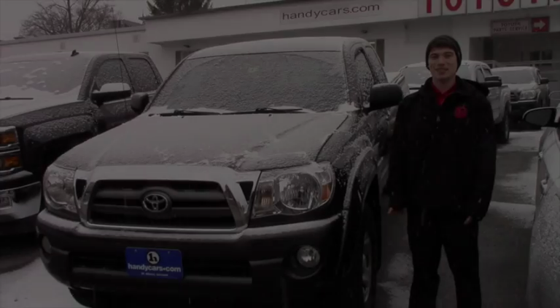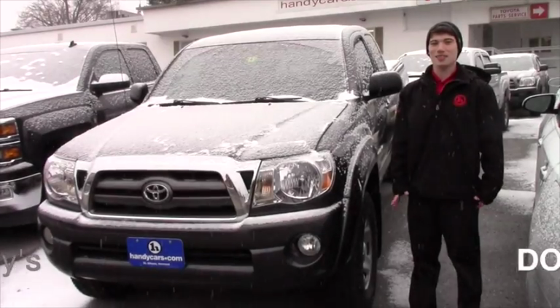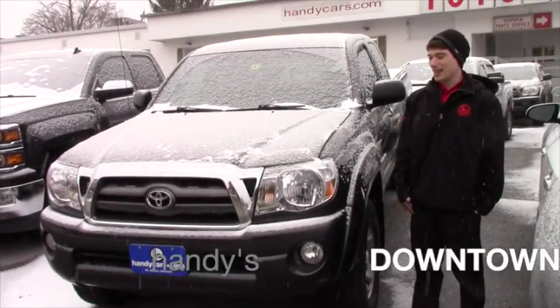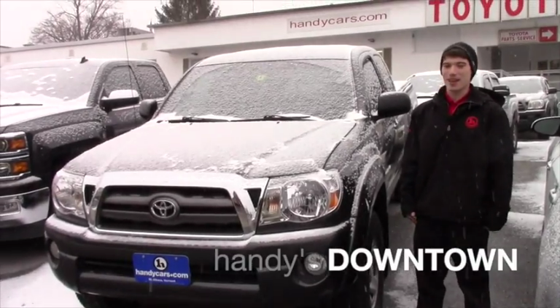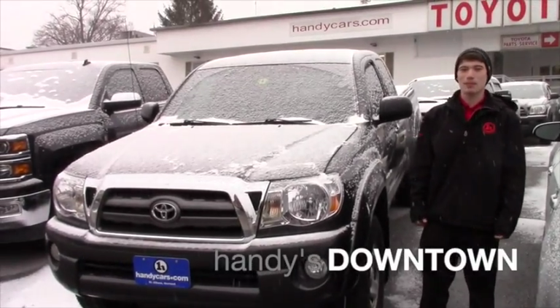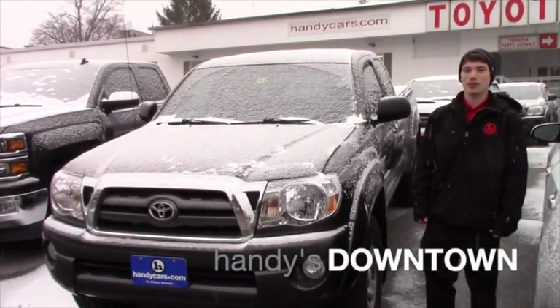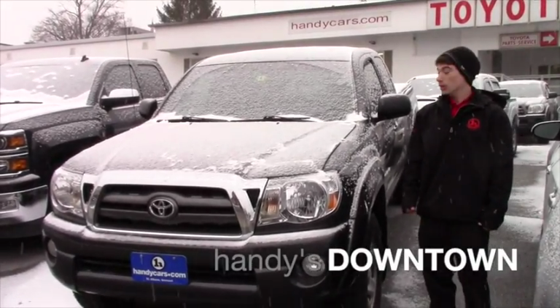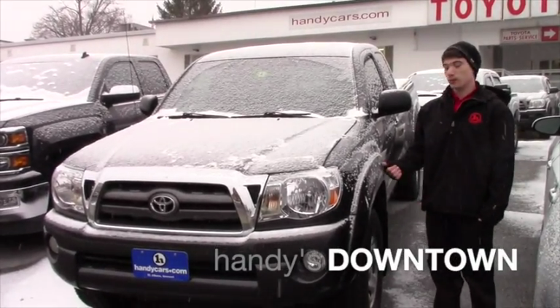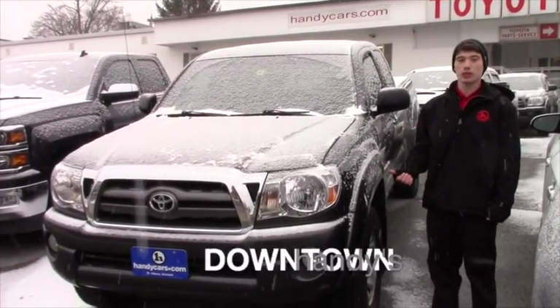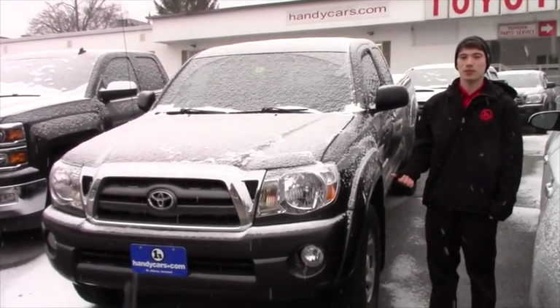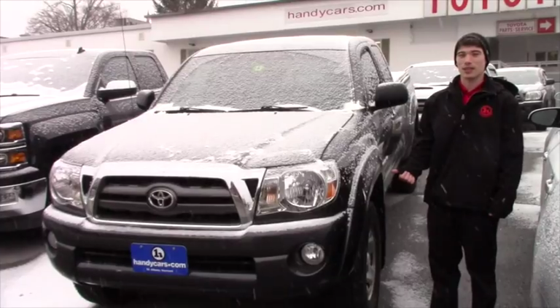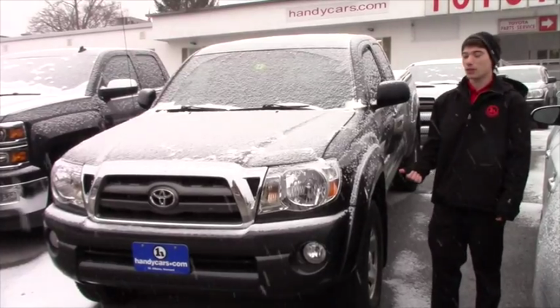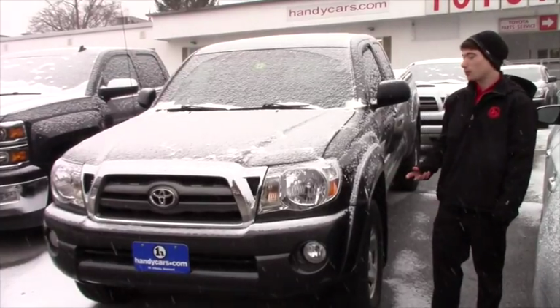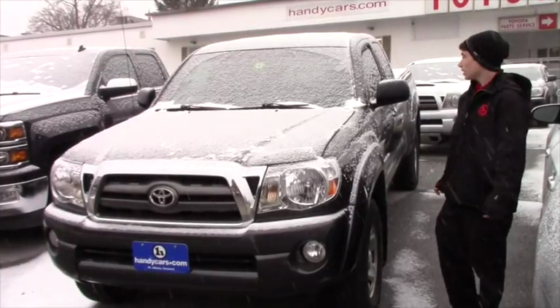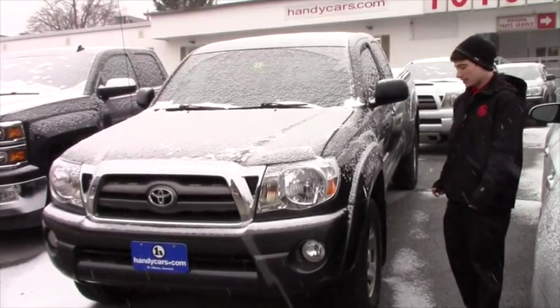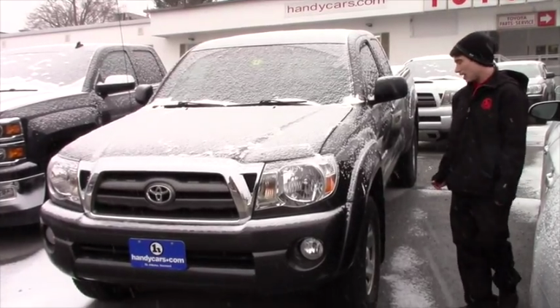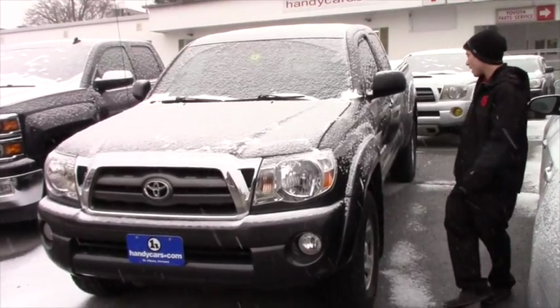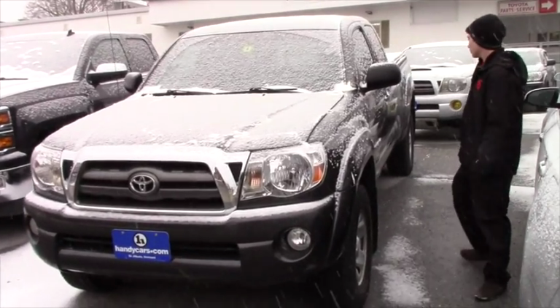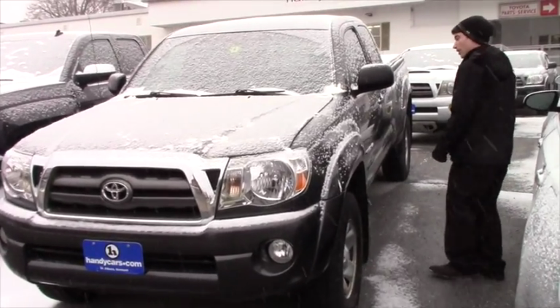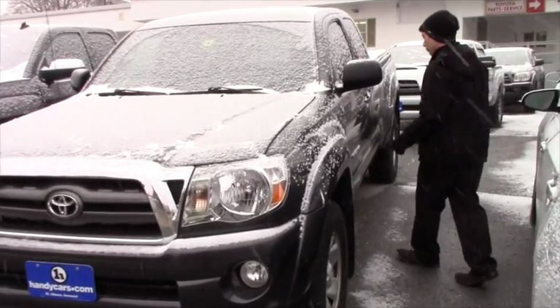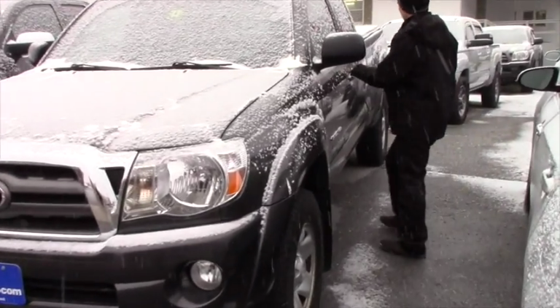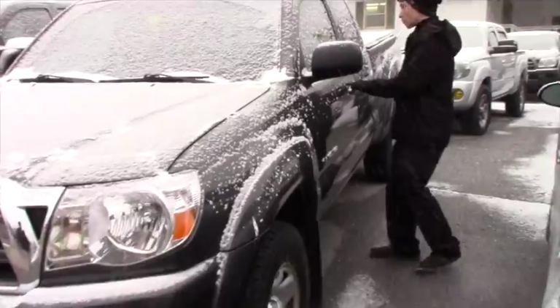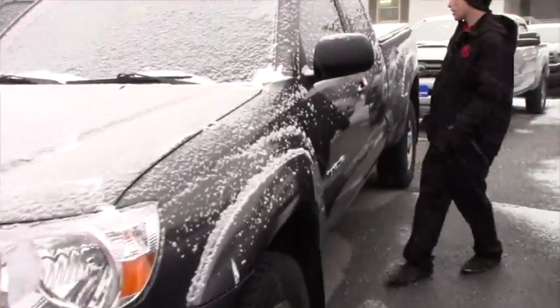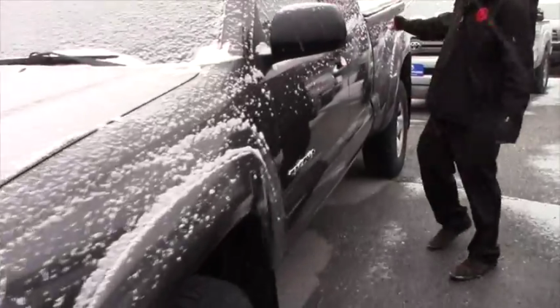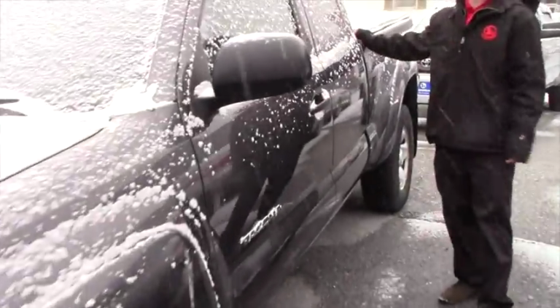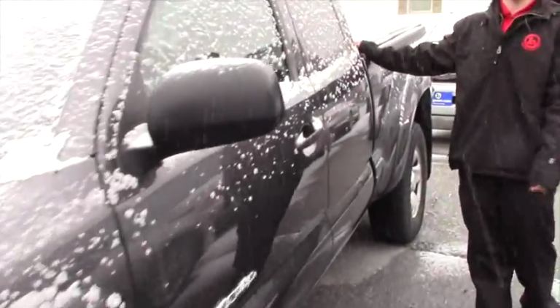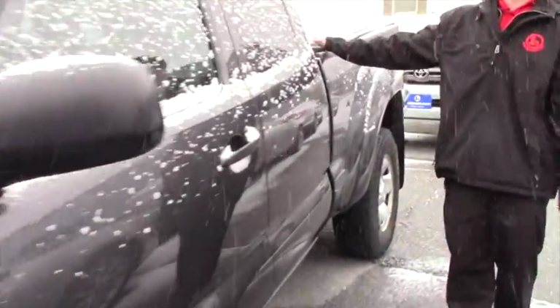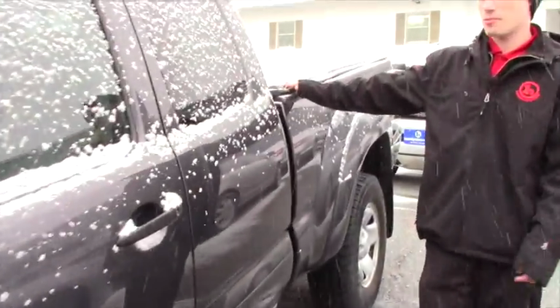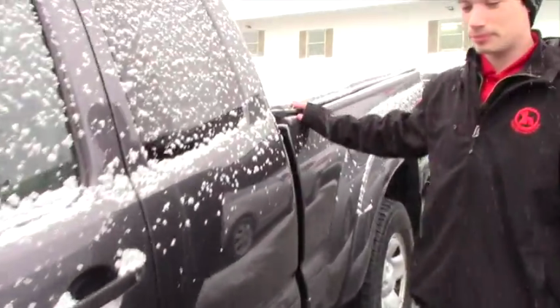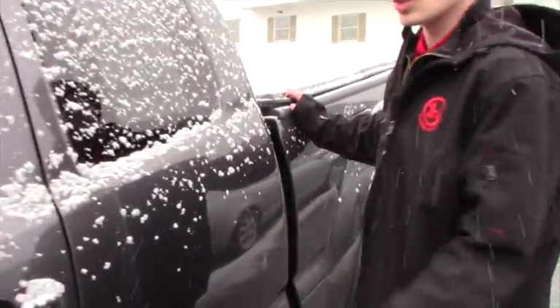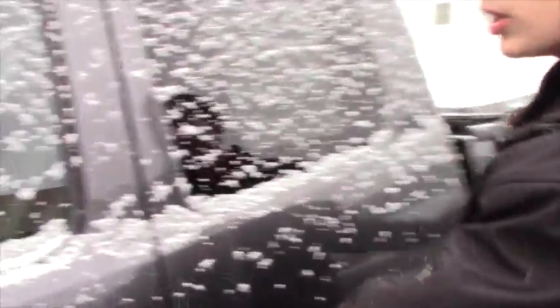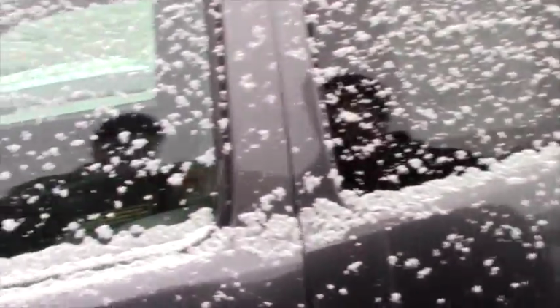Hey Scott, this is Matt at Downtown Handies and I'm making this video to give you a closer look at this 2009 Toyota Tacoma. This is the extended cab, so you have the half doors, and it comes with a bed cover. This is a 73 and a half inch bed — we'll take a look on the inside.